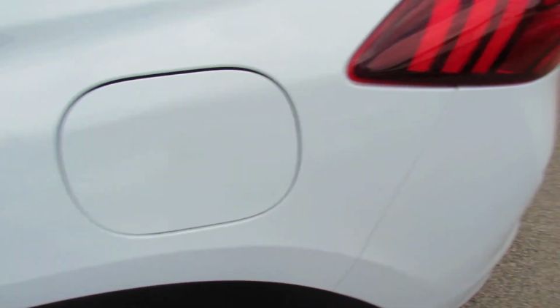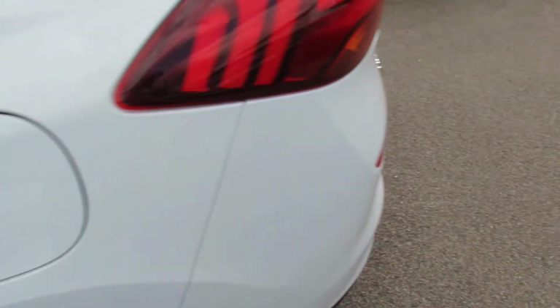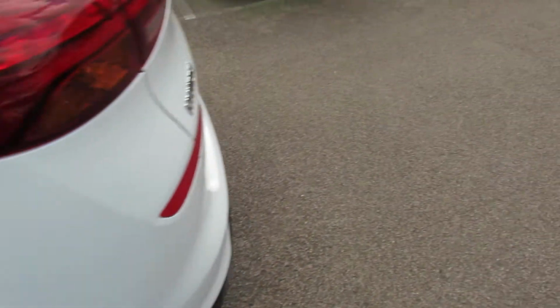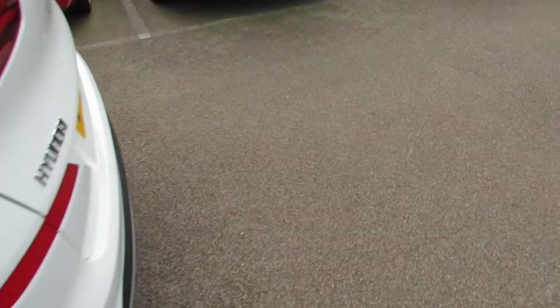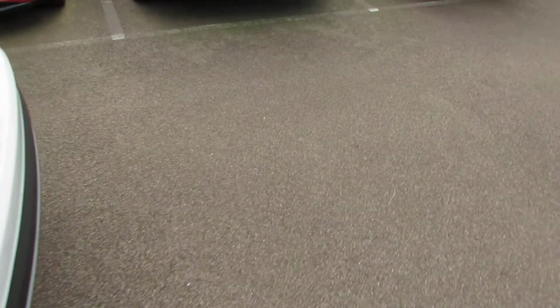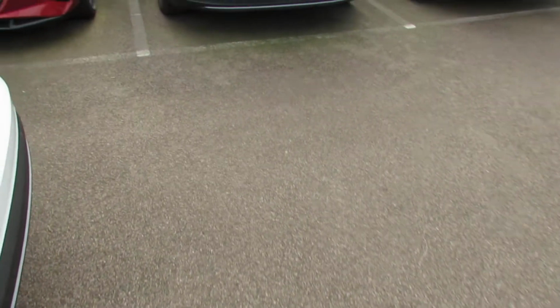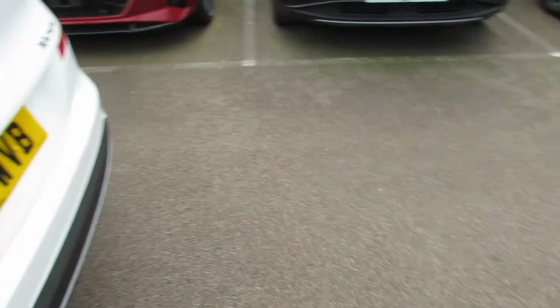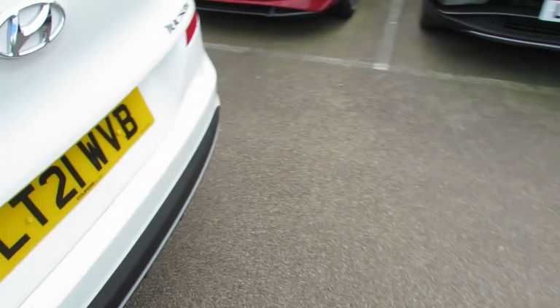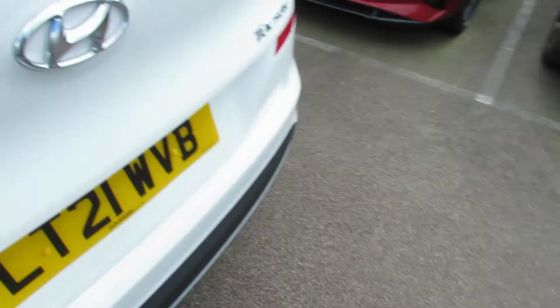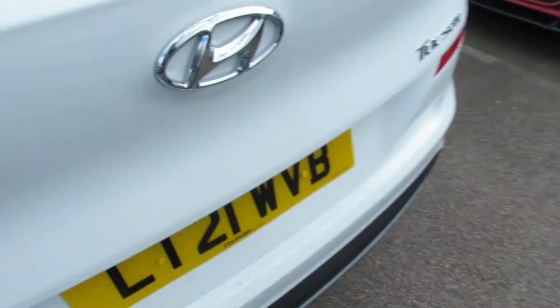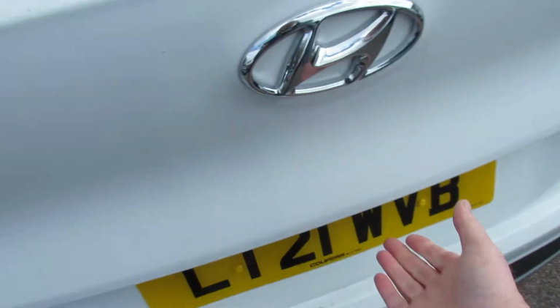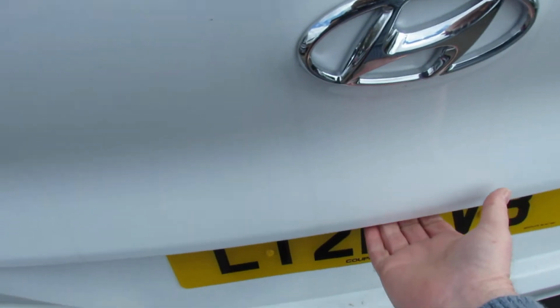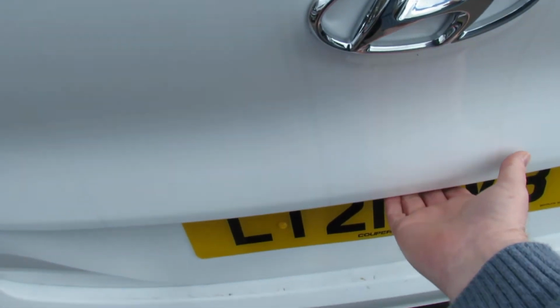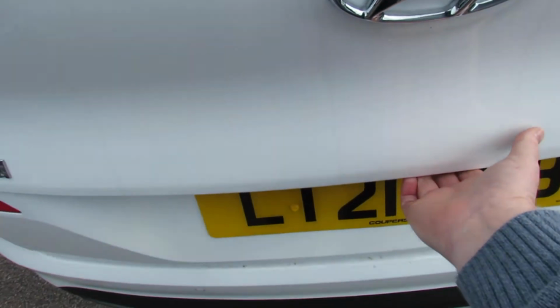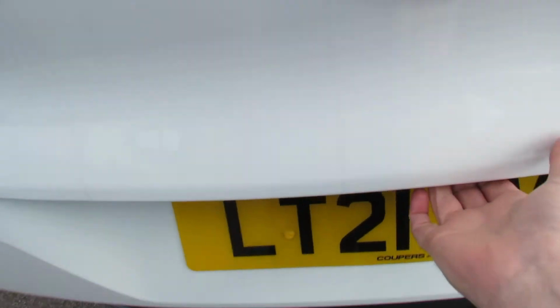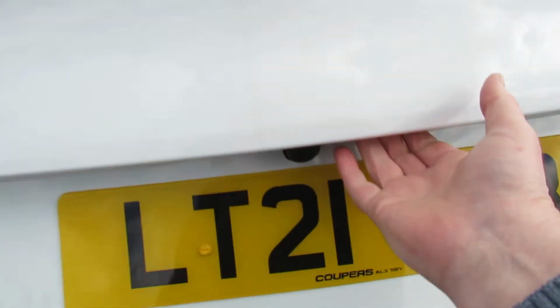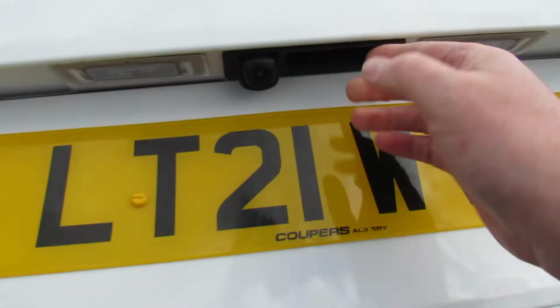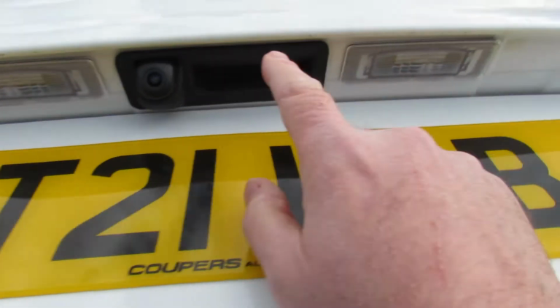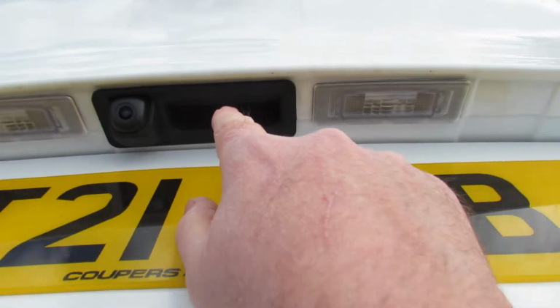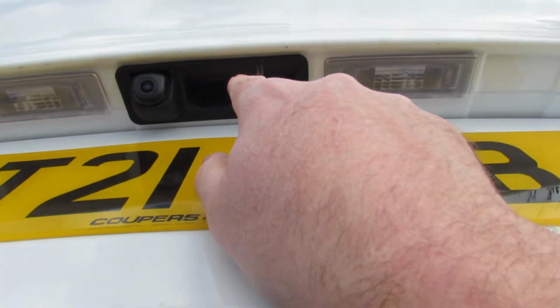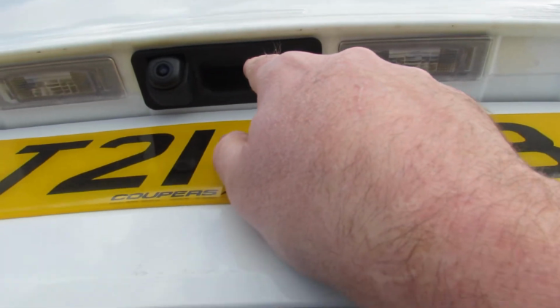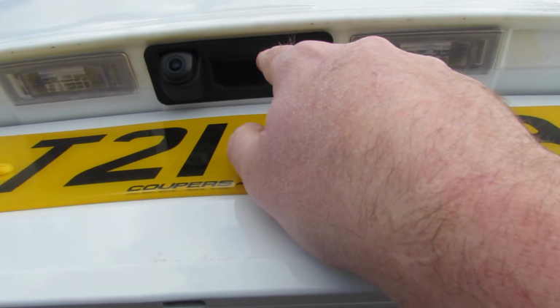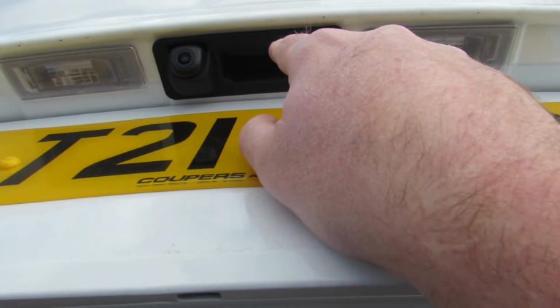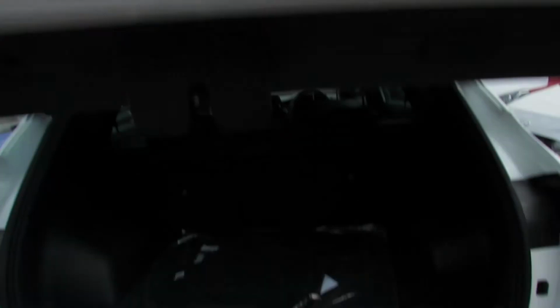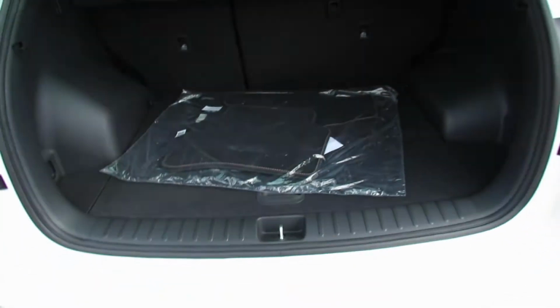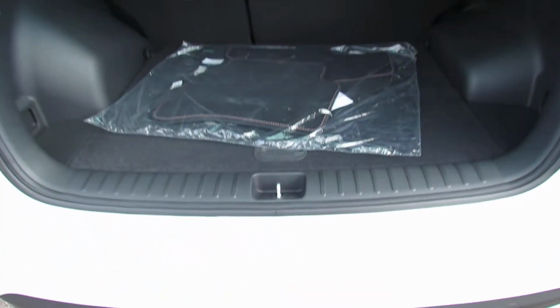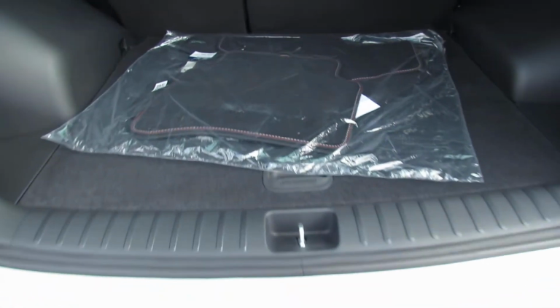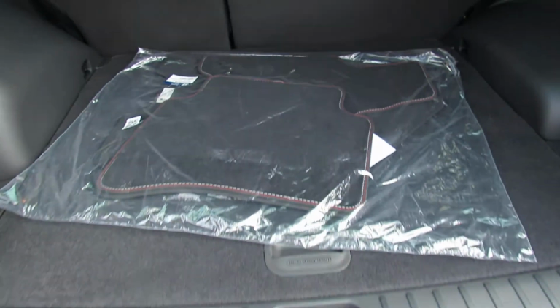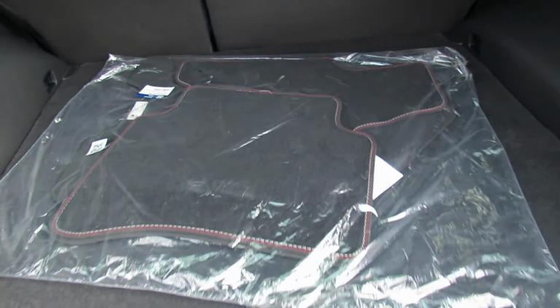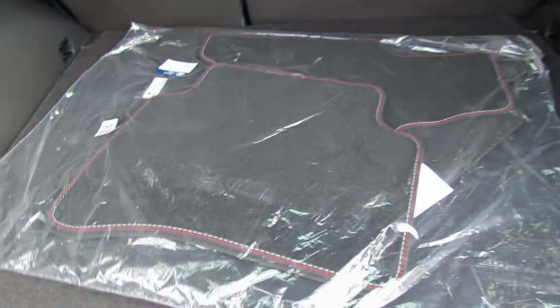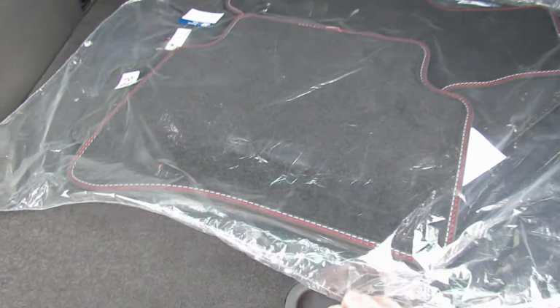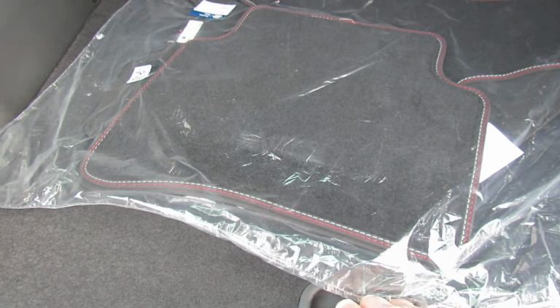Going around to the boot, it opens just here. There's a little button you press just there which opens the boot up for you. And that's ready to go once the car's been cleaned.